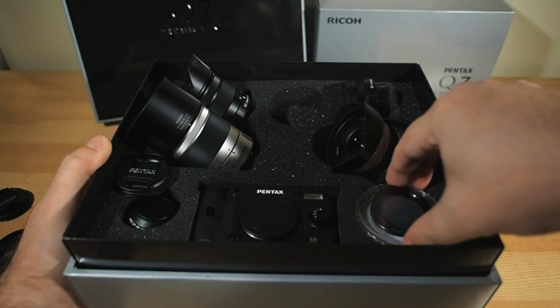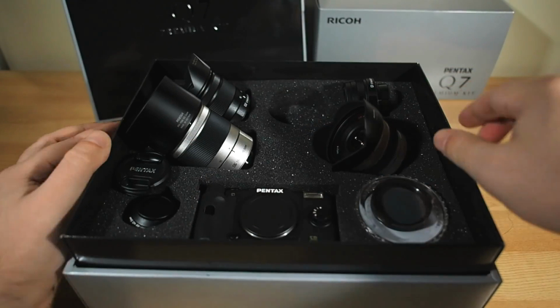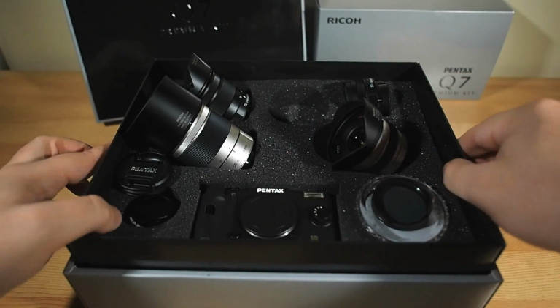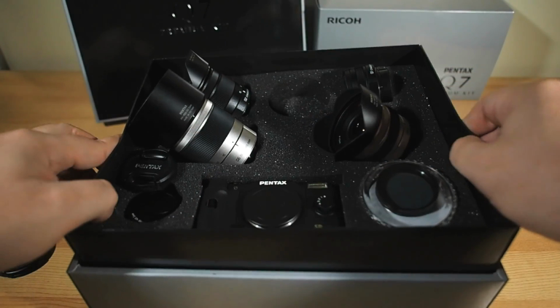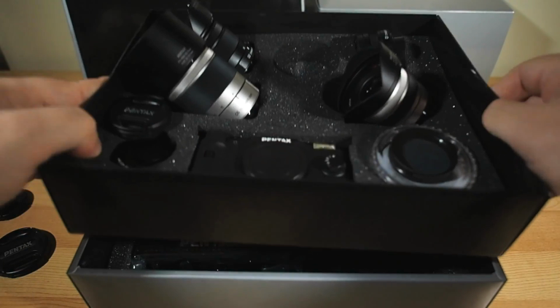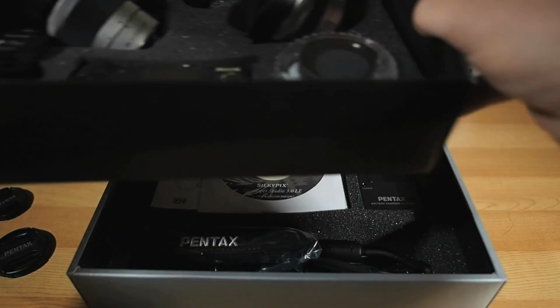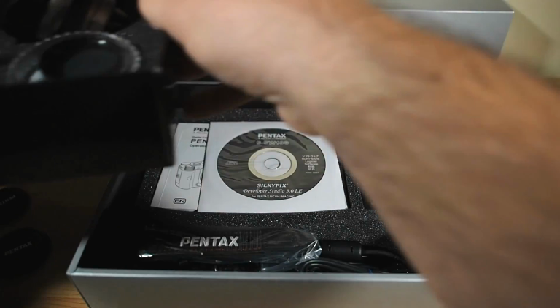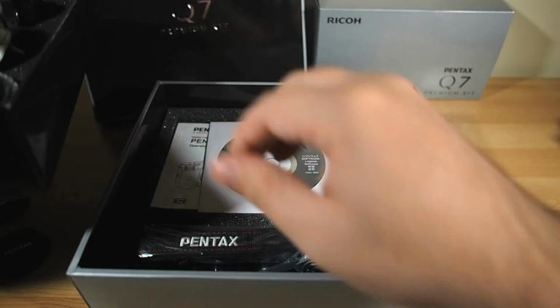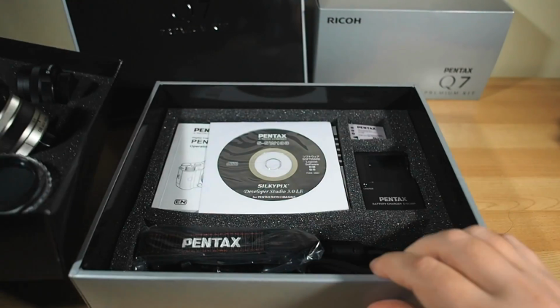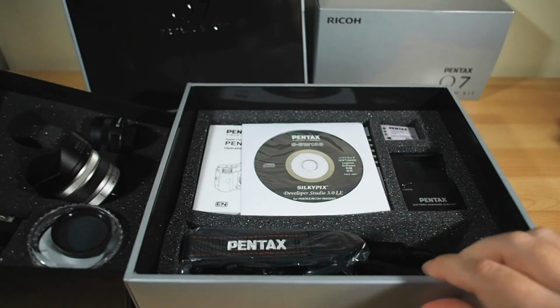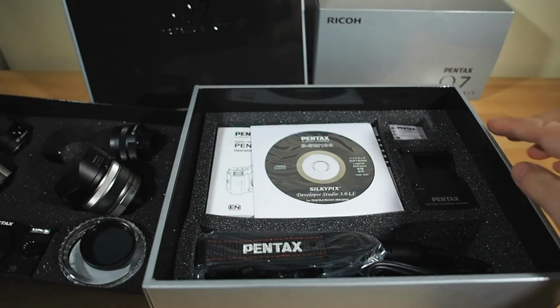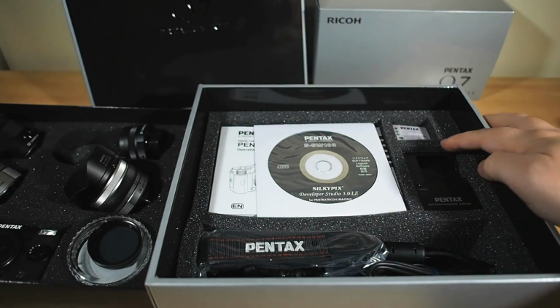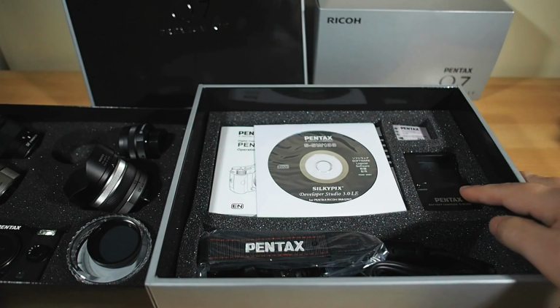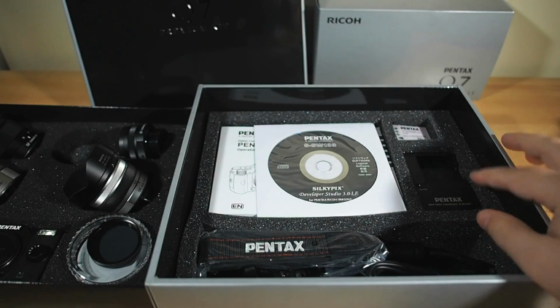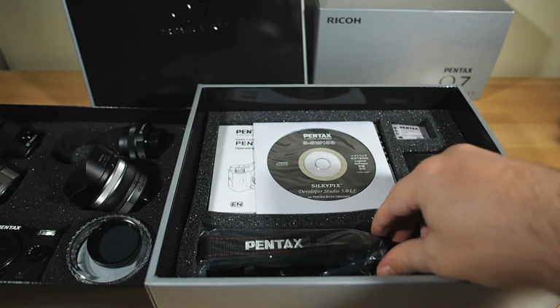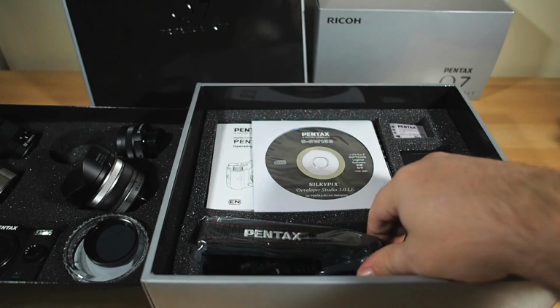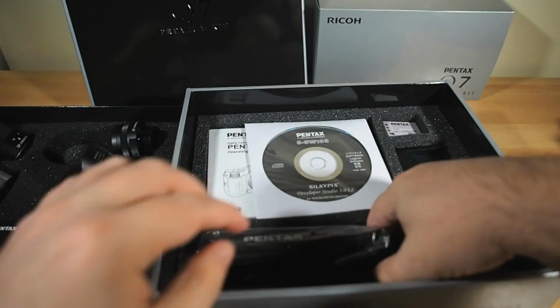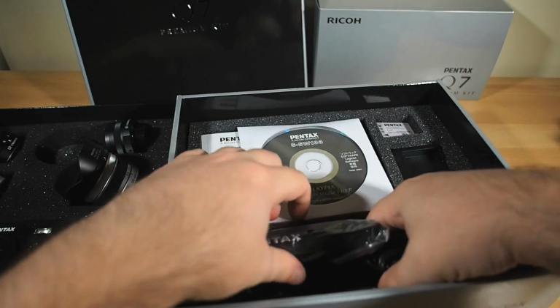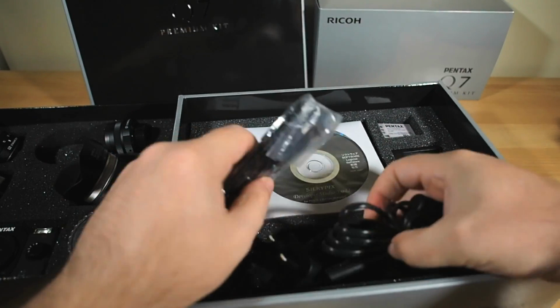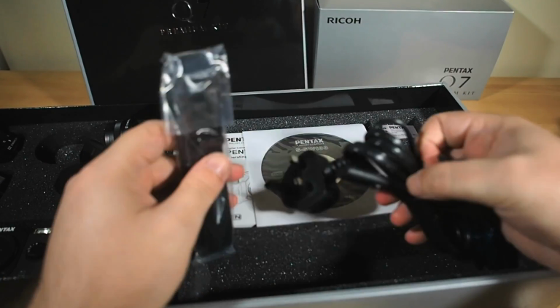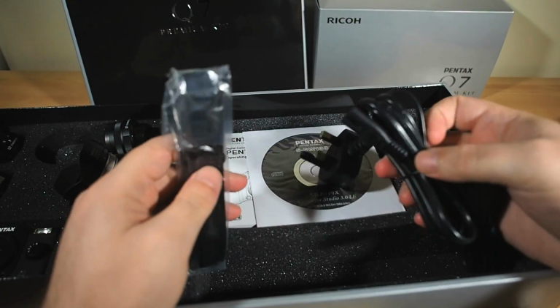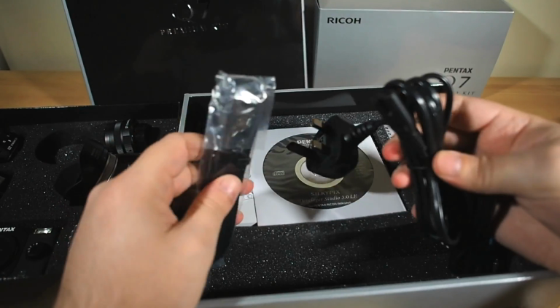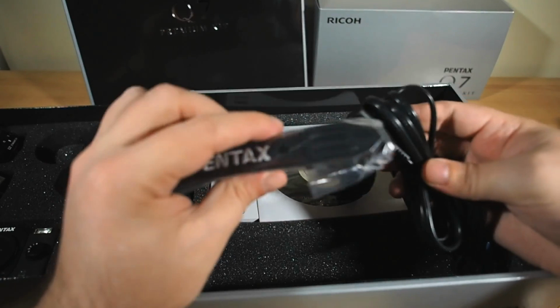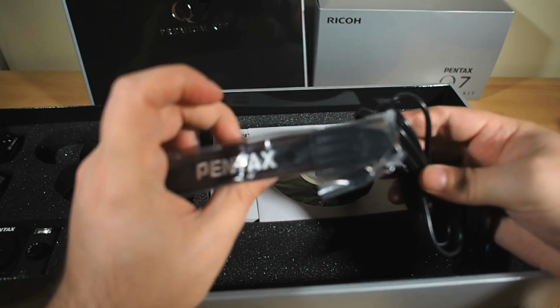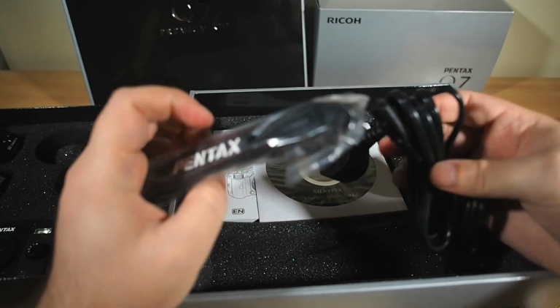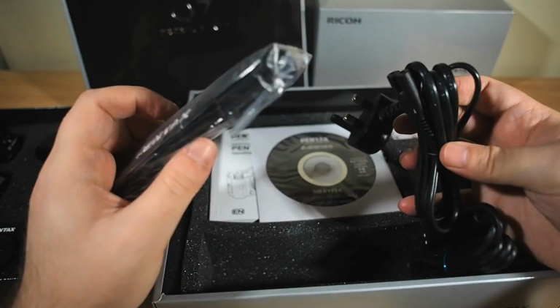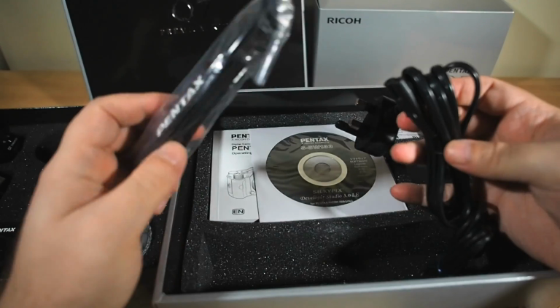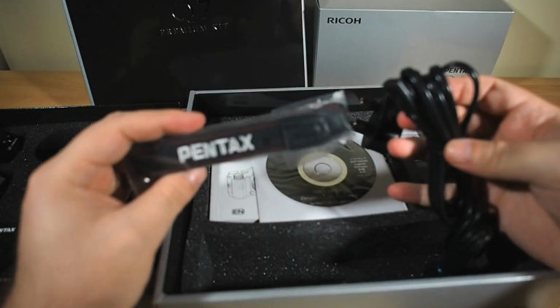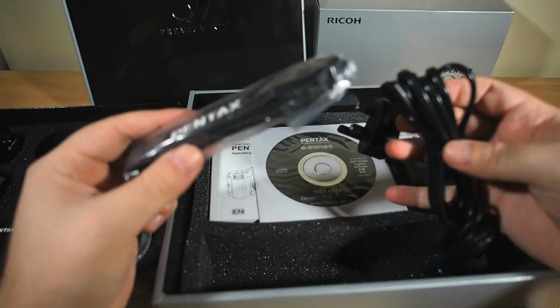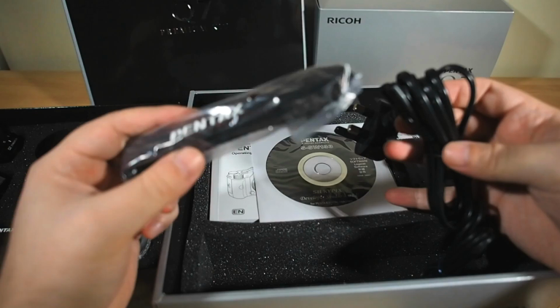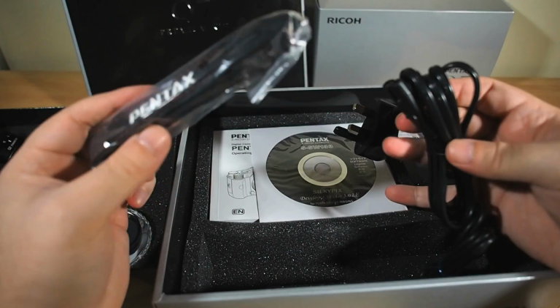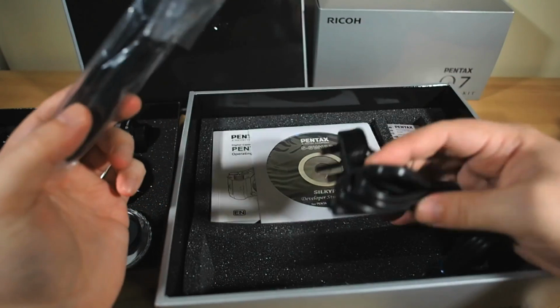Underneath the main tray we've got the battery, charger, power cable, USB cord, manuals, software CD, warranty cards and such, and of course the neck strap.